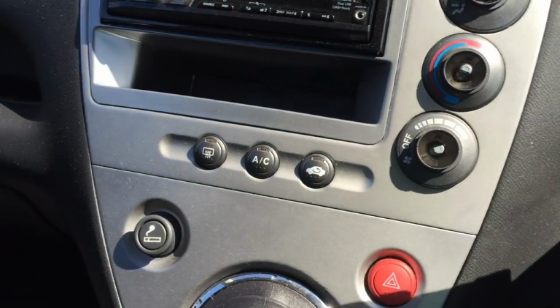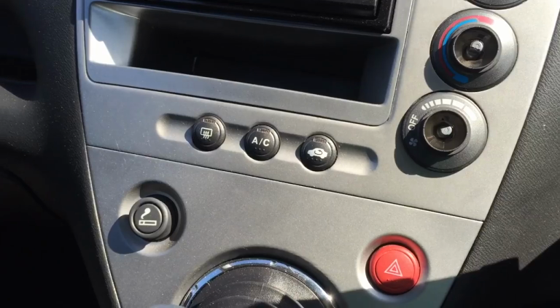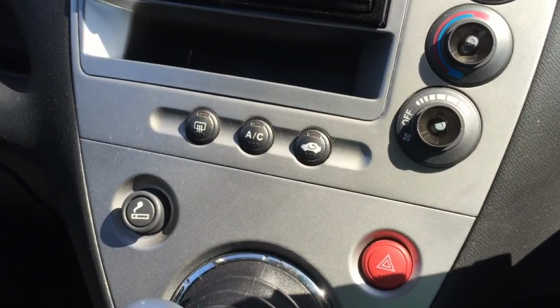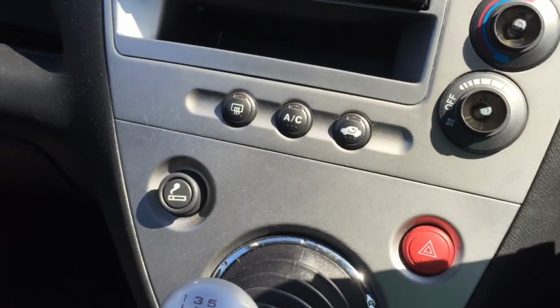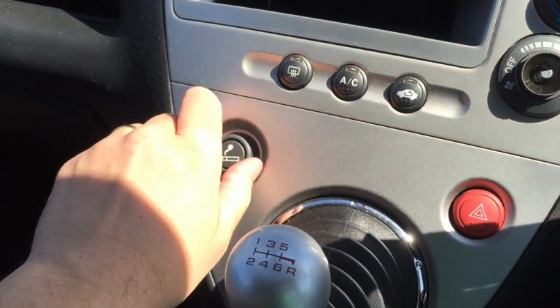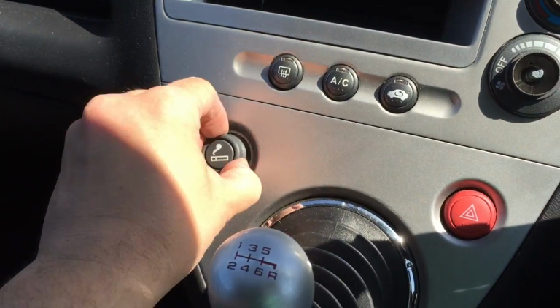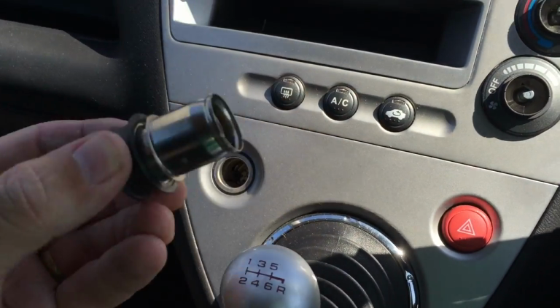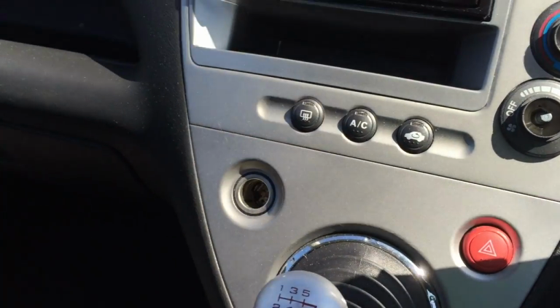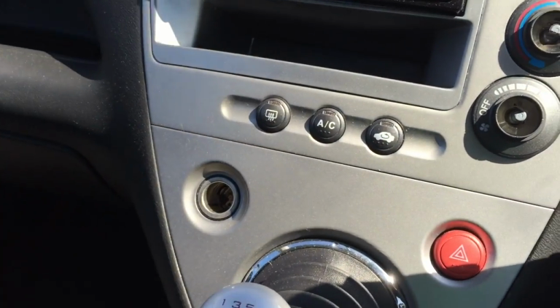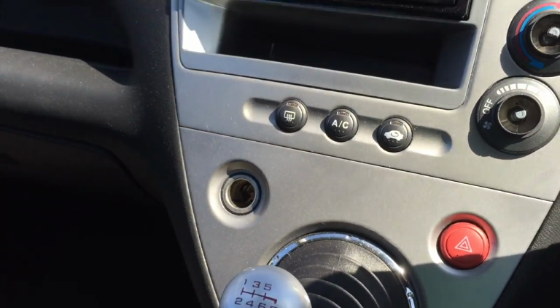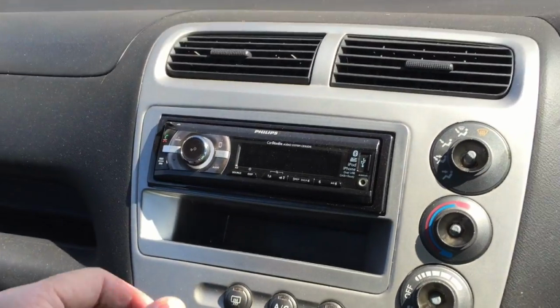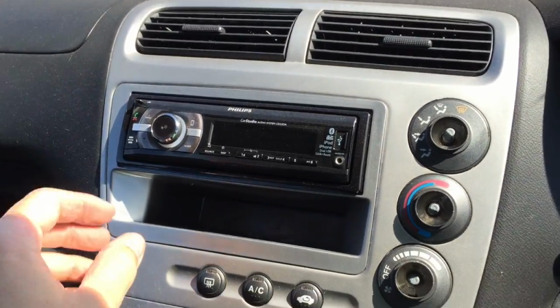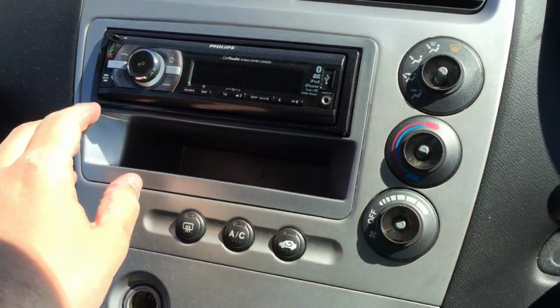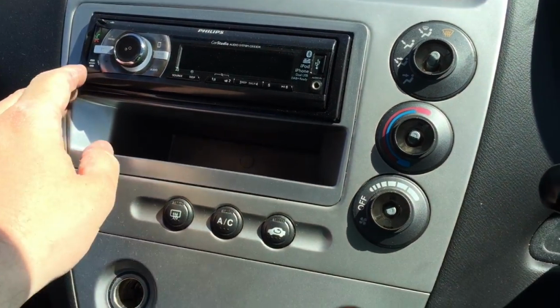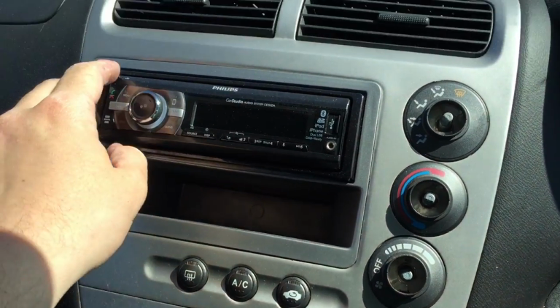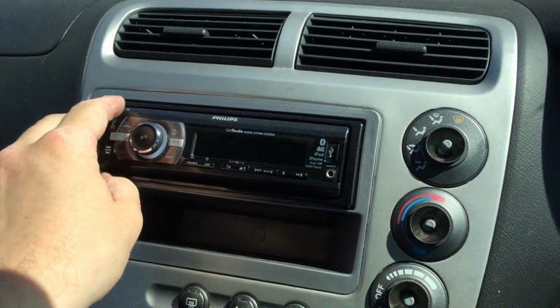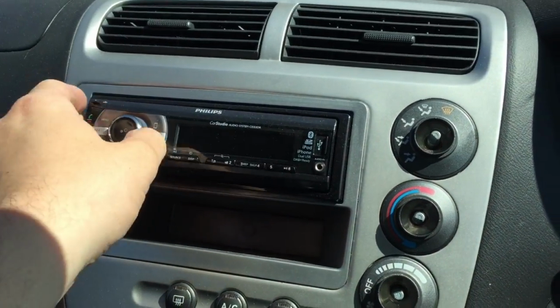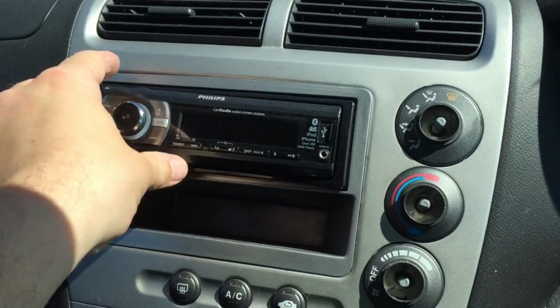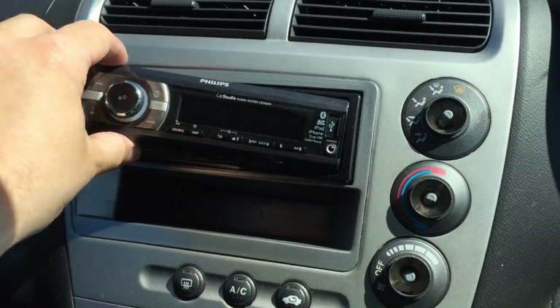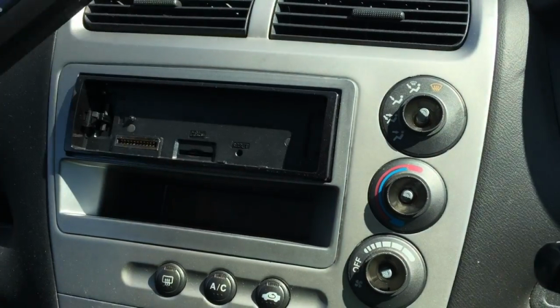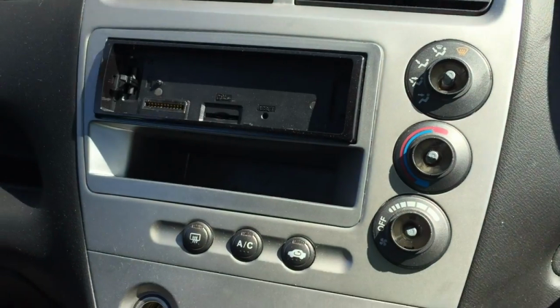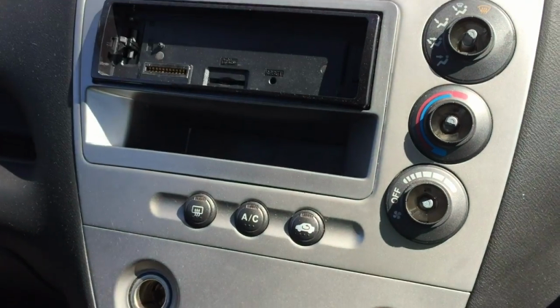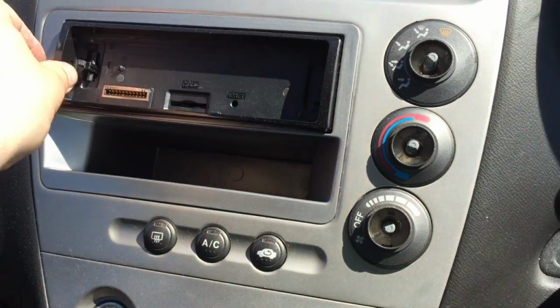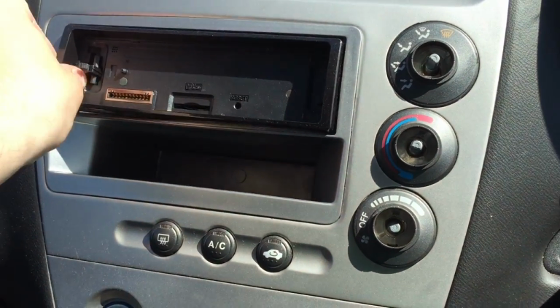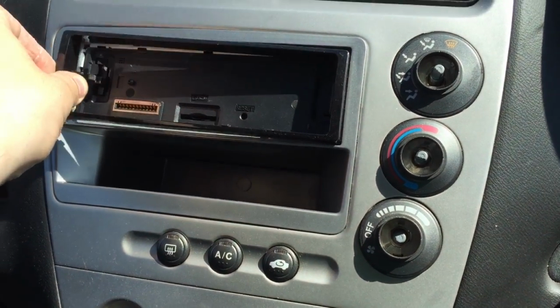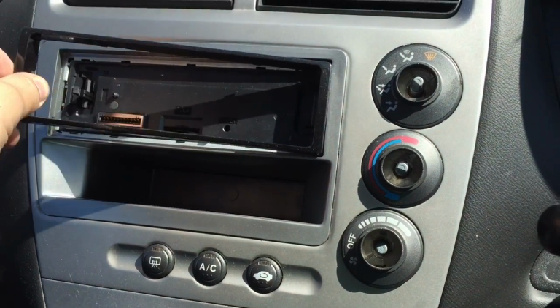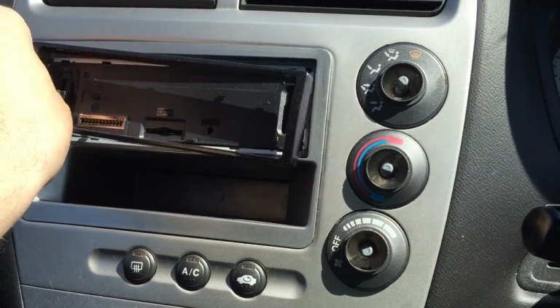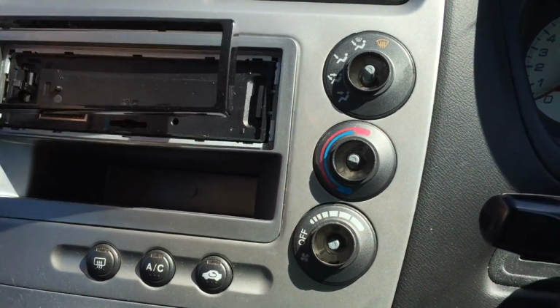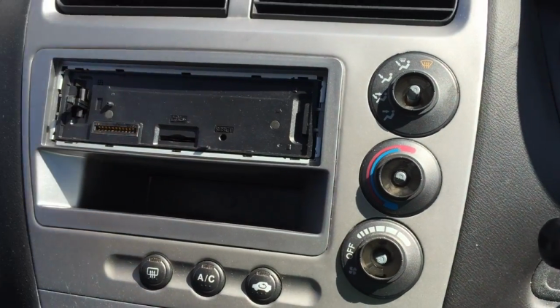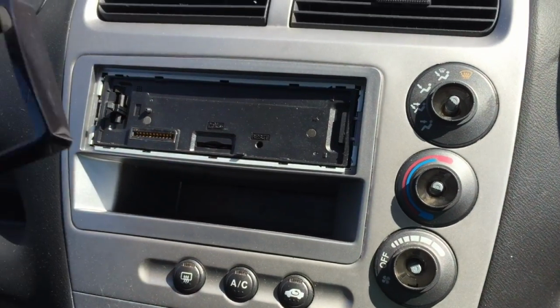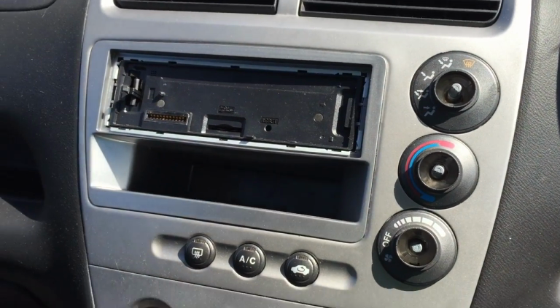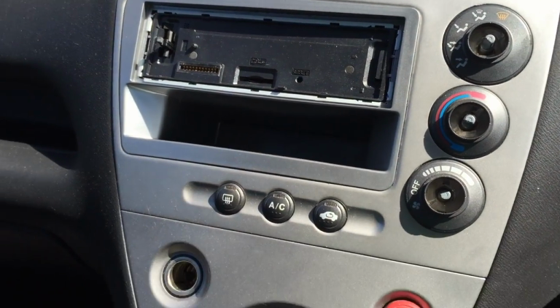The other bit you need to remove is your cigarette lighter, and also if you've got a head unit just pull your head unit off and your front fascia part of the head unit off.